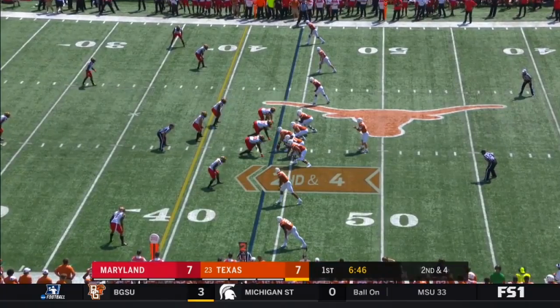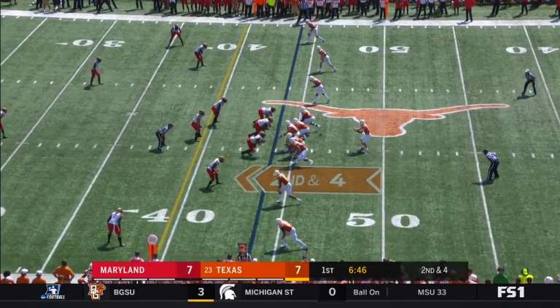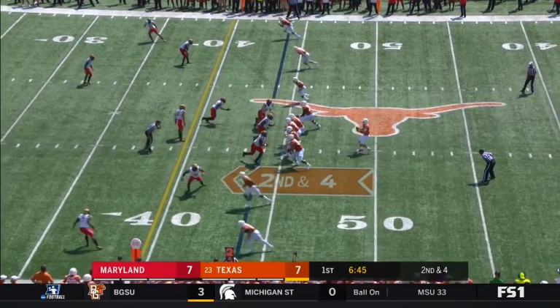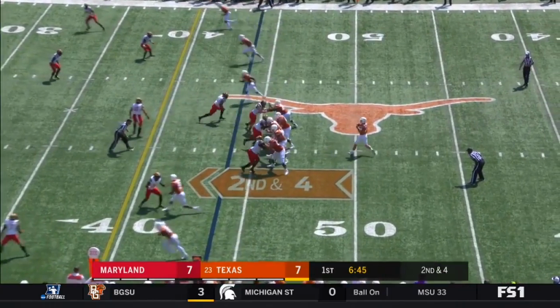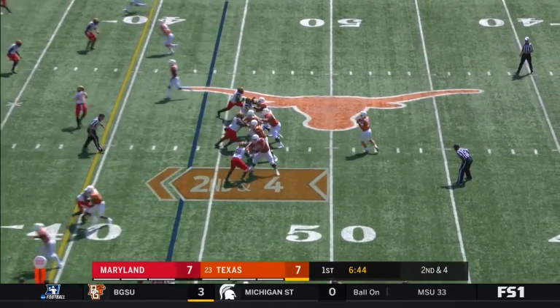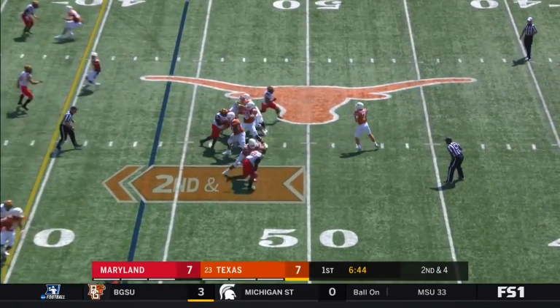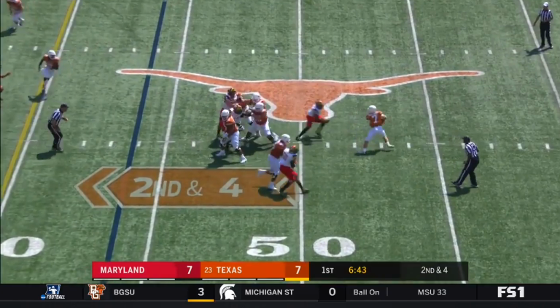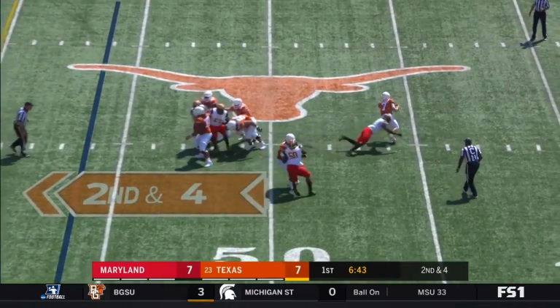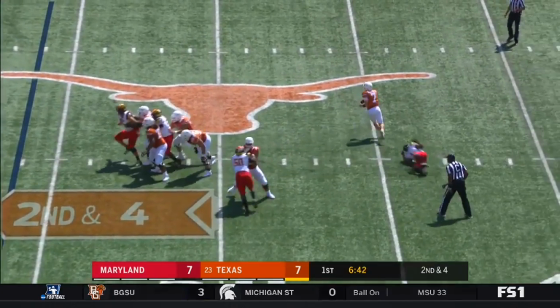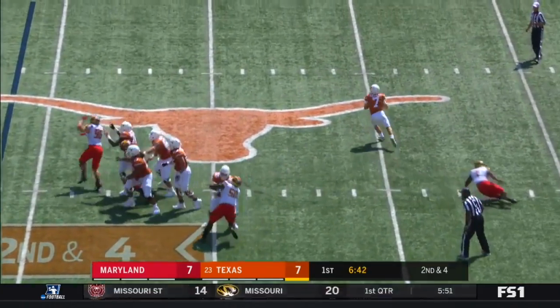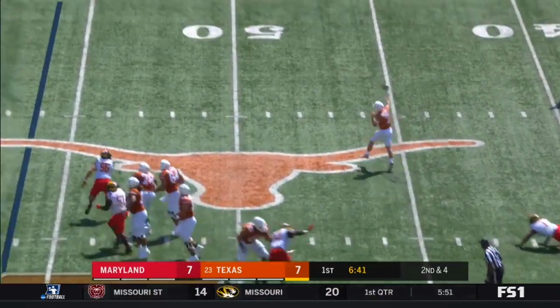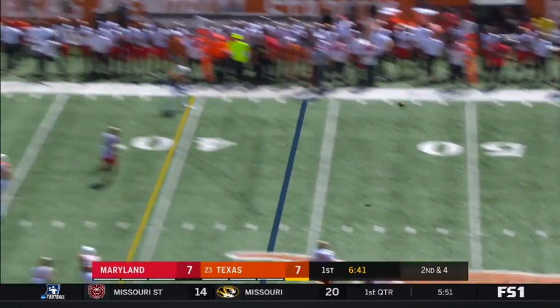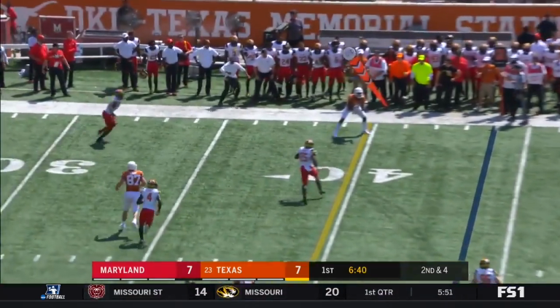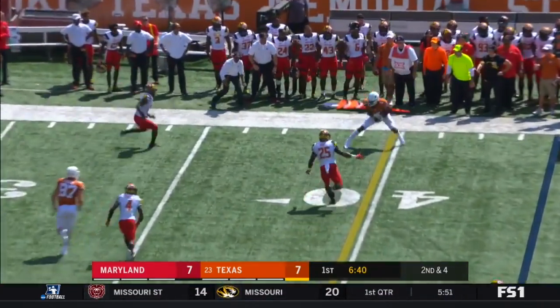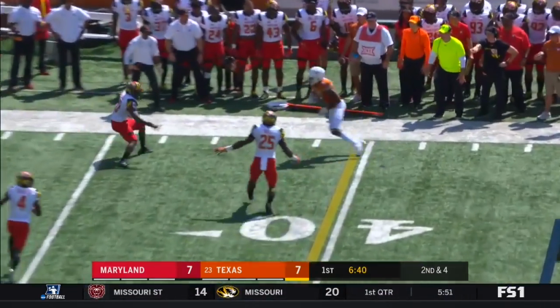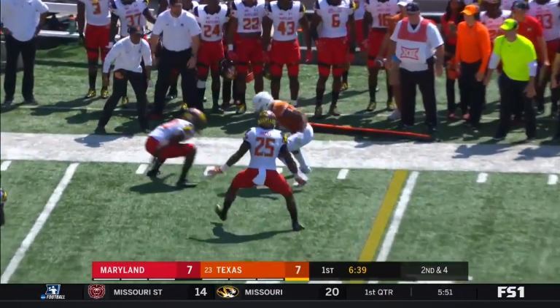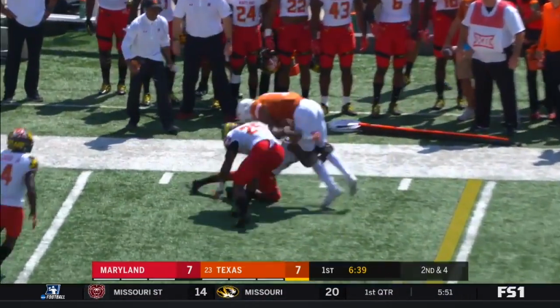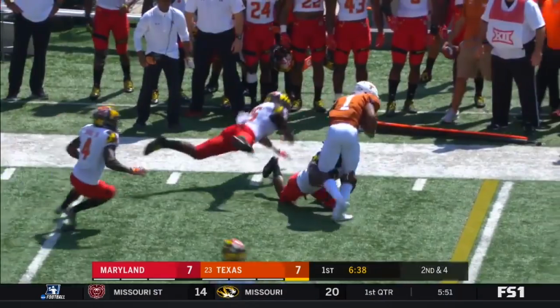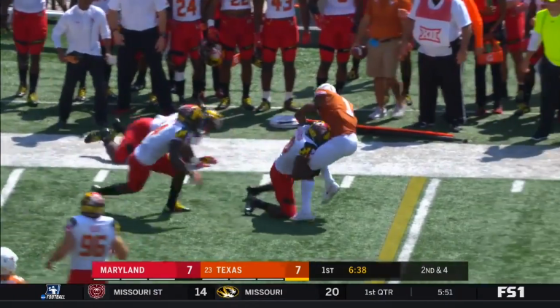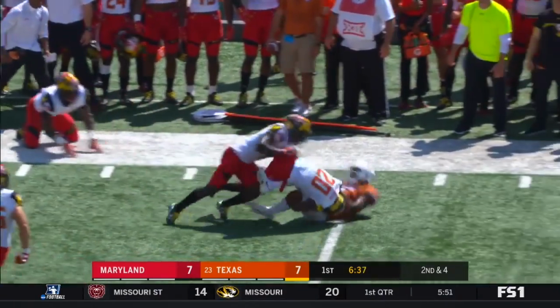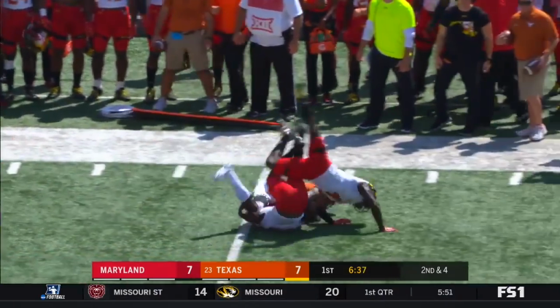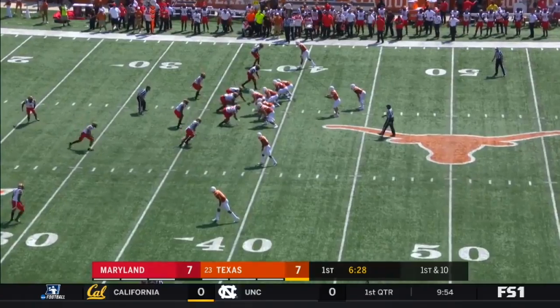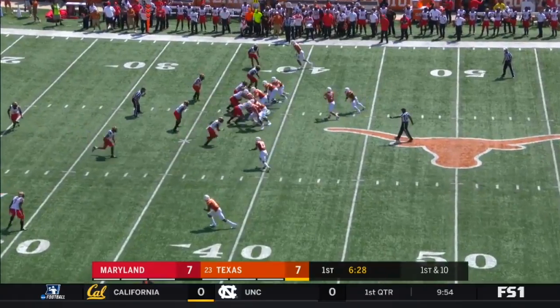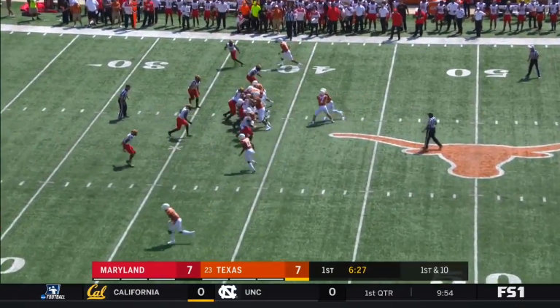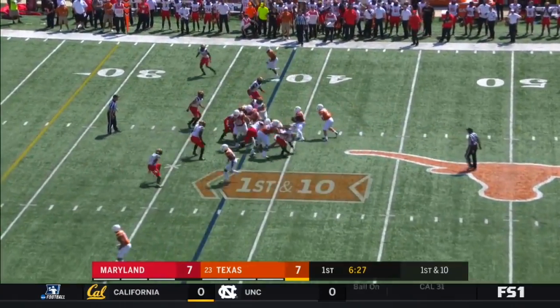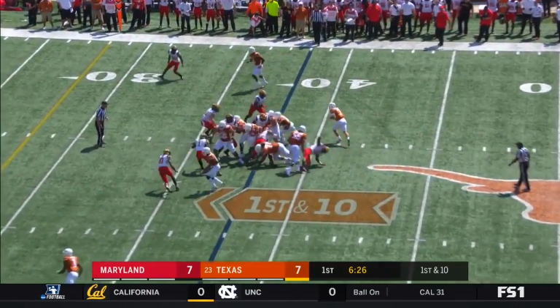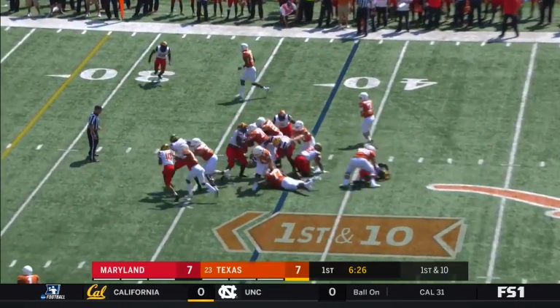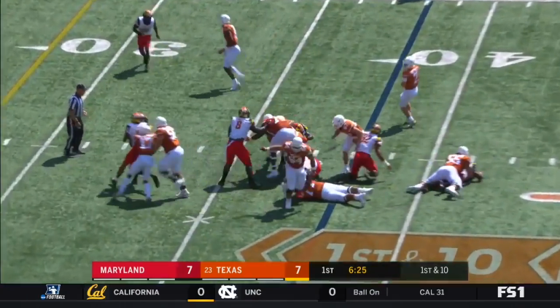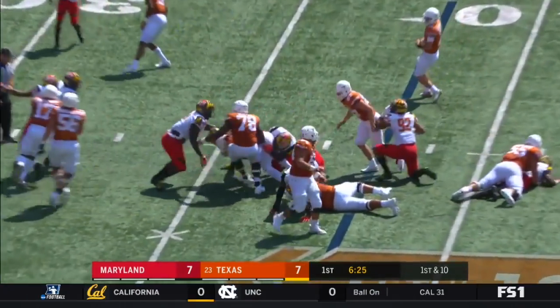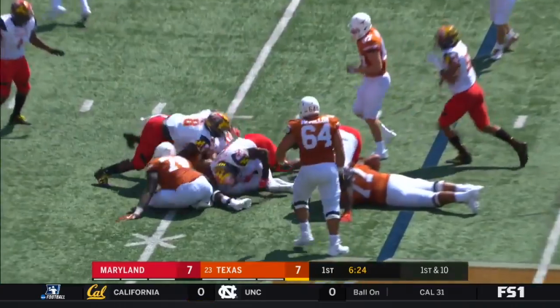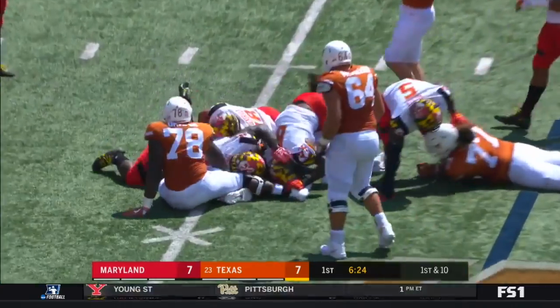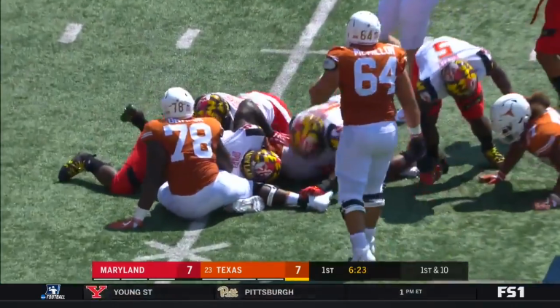Here for Texas — Buschel with pressure coming, avoids it, gets rid of it to the far sideline — a strong throw. Their secondary in play coverage. Porter made one man miss.